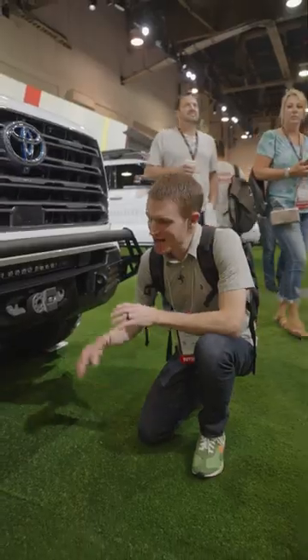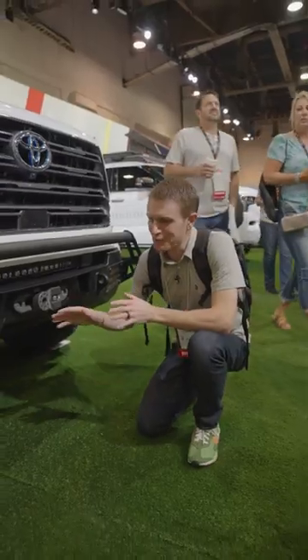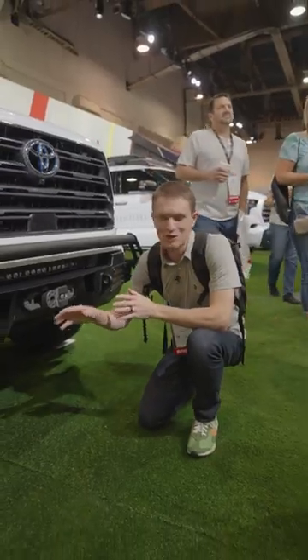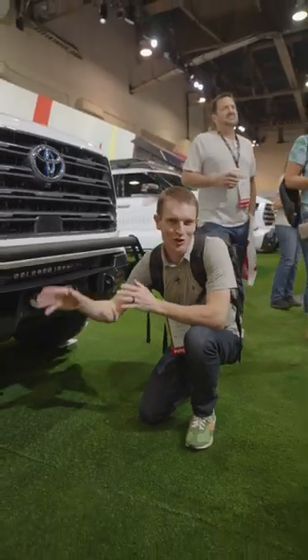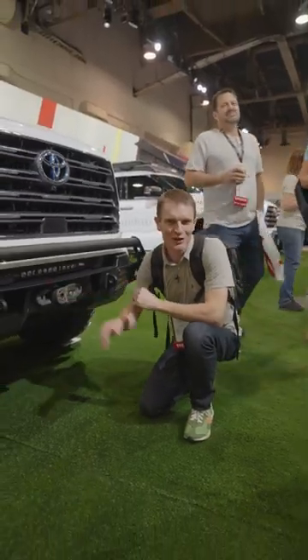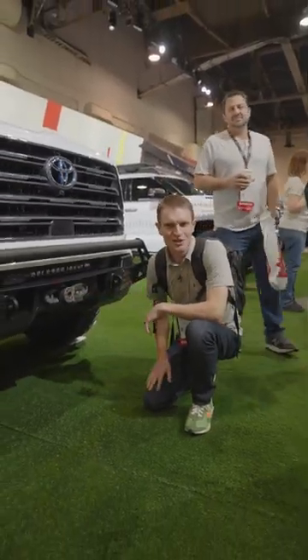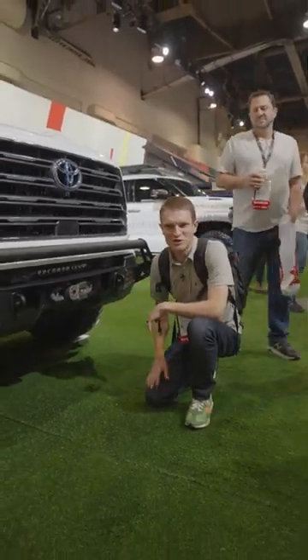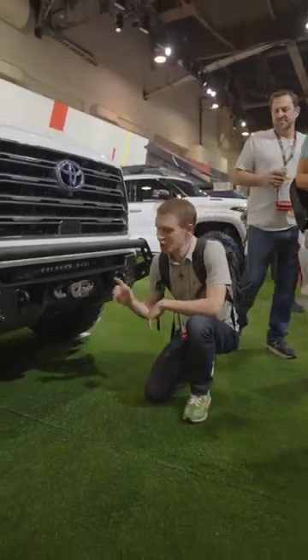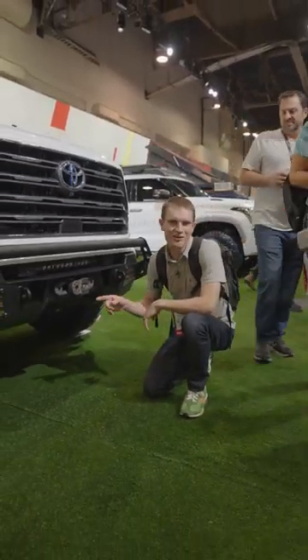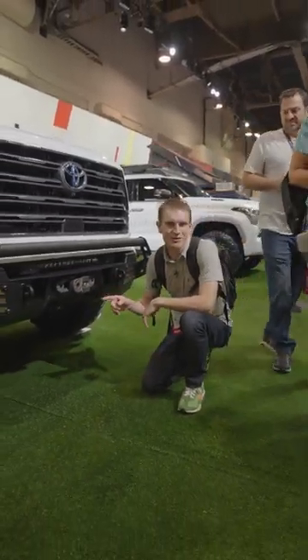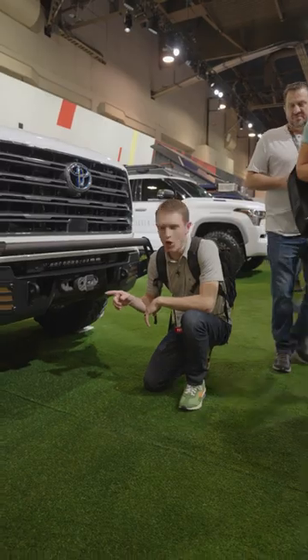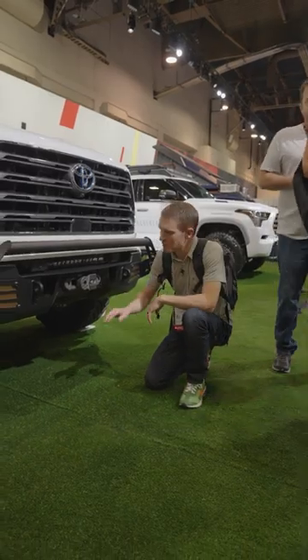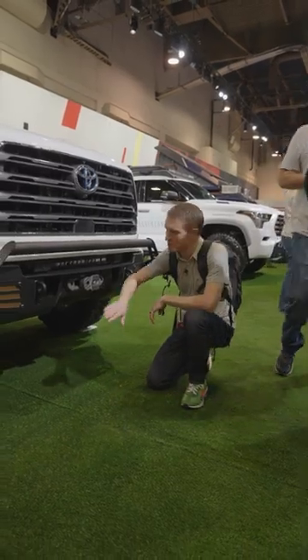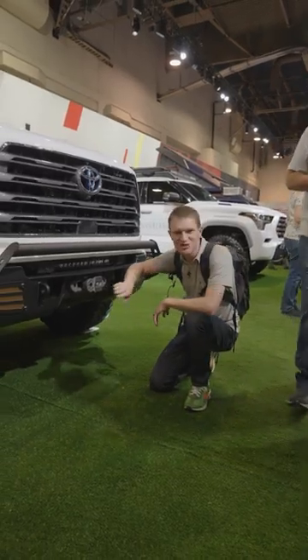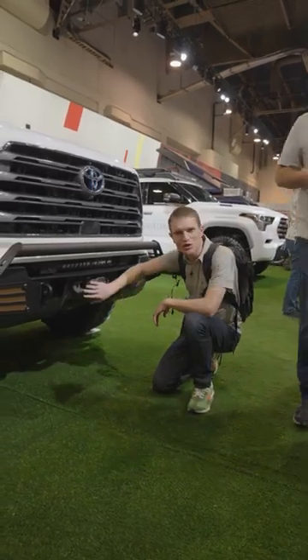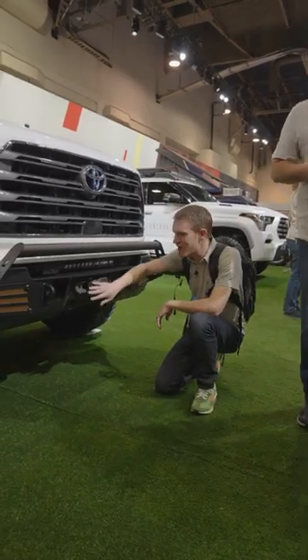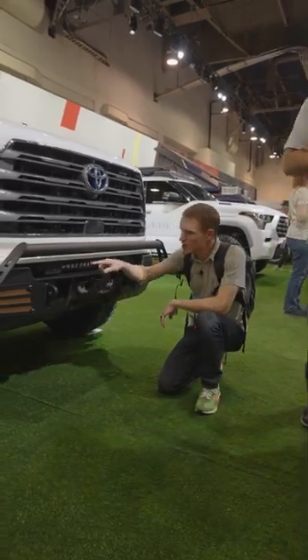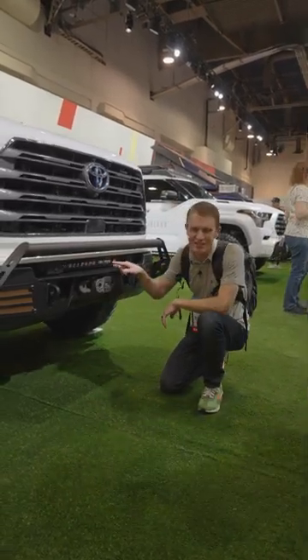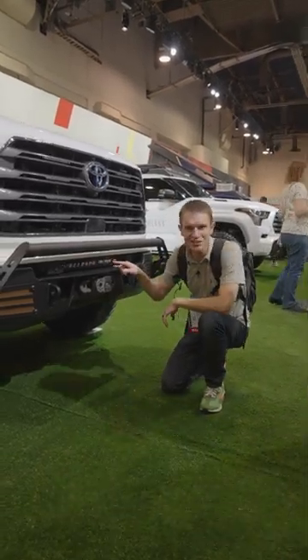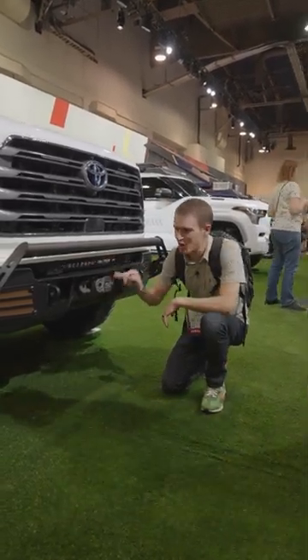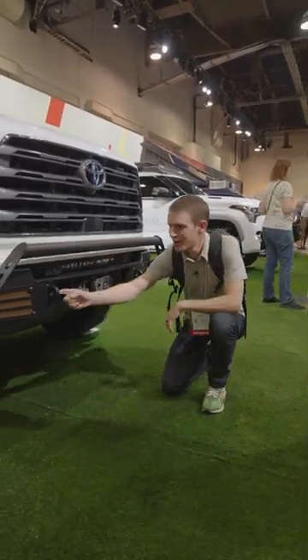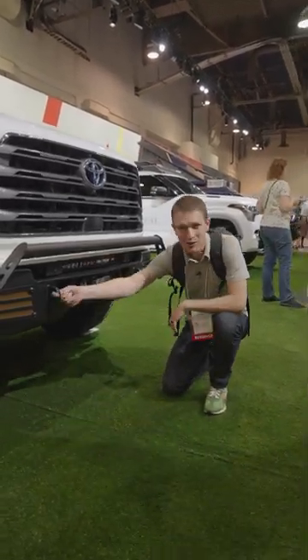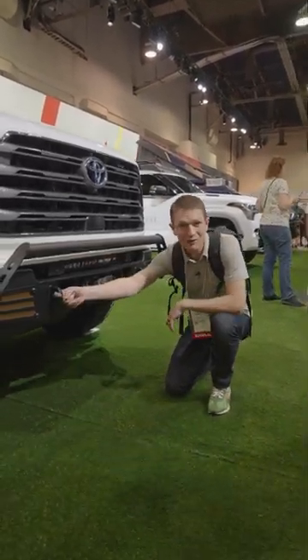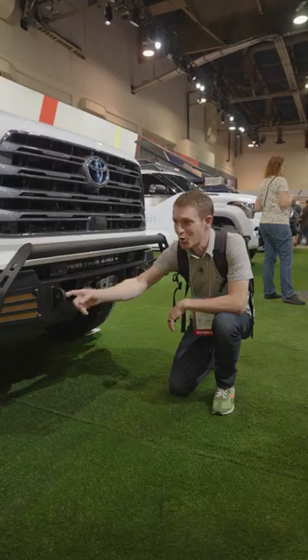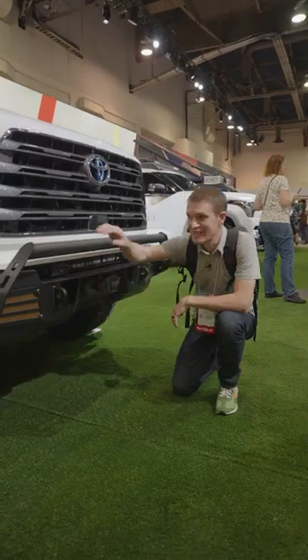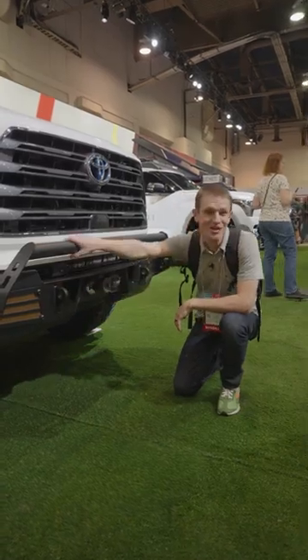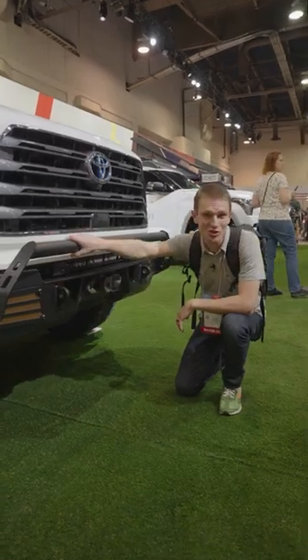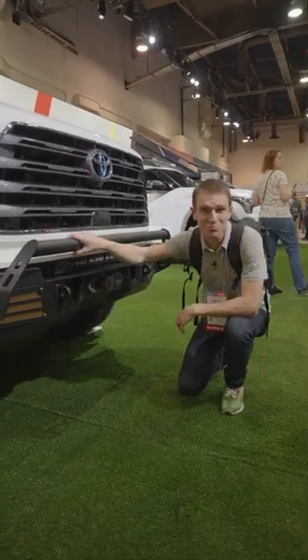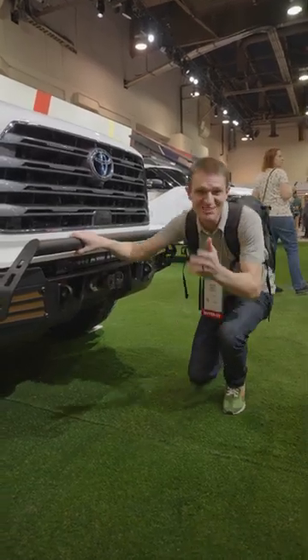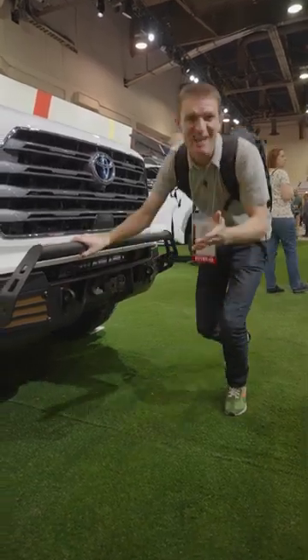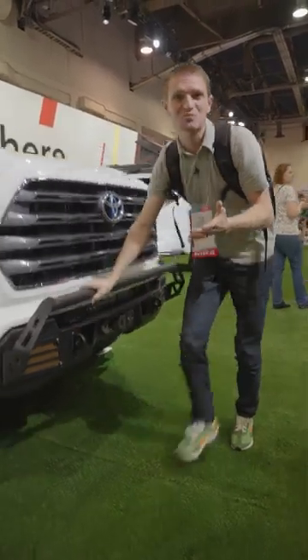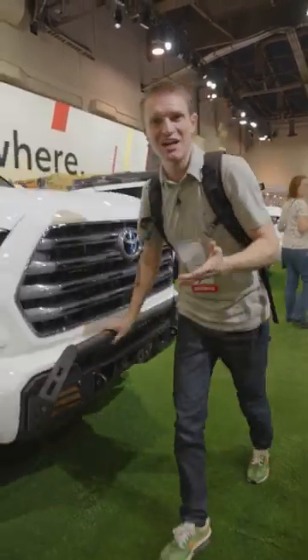Right off the front, we know Toyota forgot the tow hooks. We took care of that with our covert bumper. It gives you the winch mount, 20-inch light bar, recovery points, and a grille guard, plus a lot of added protection.